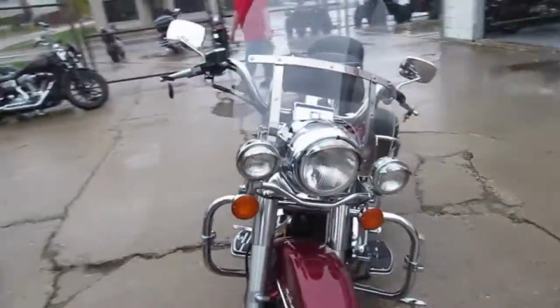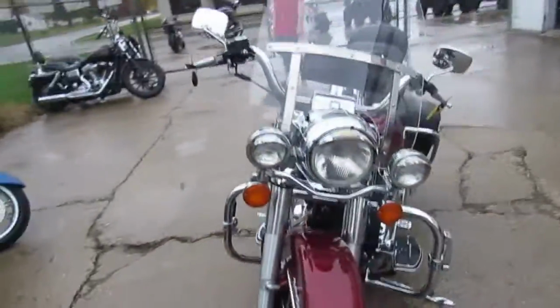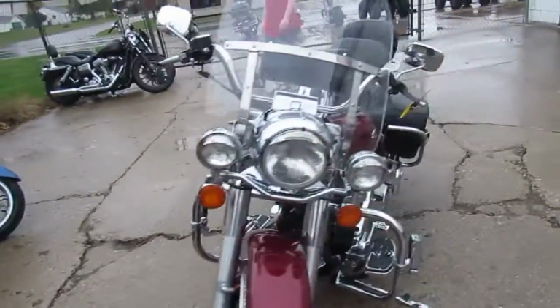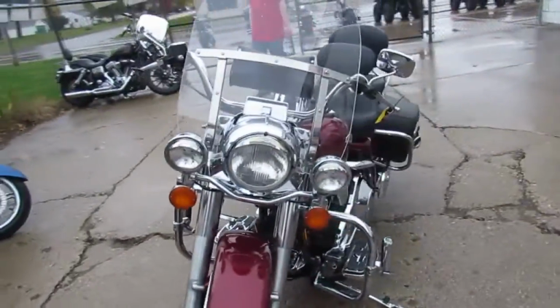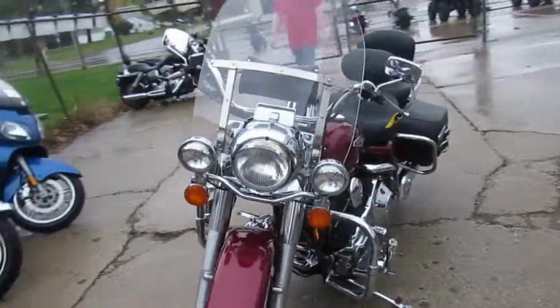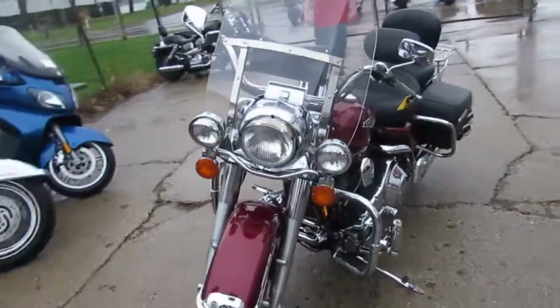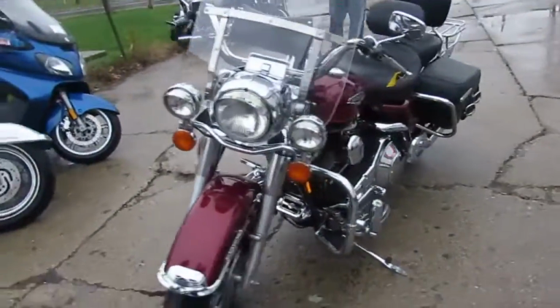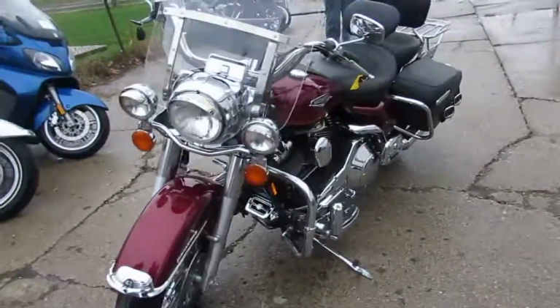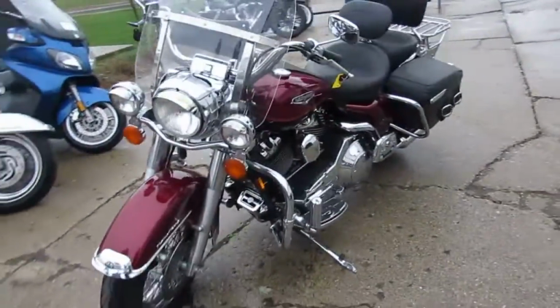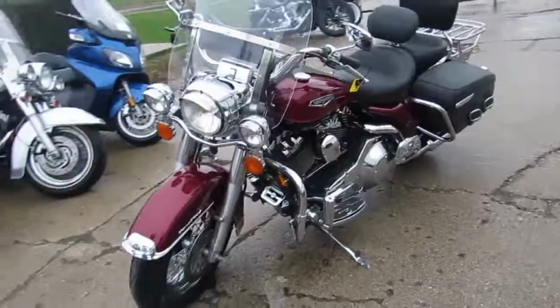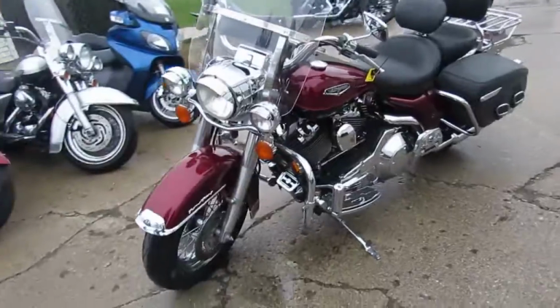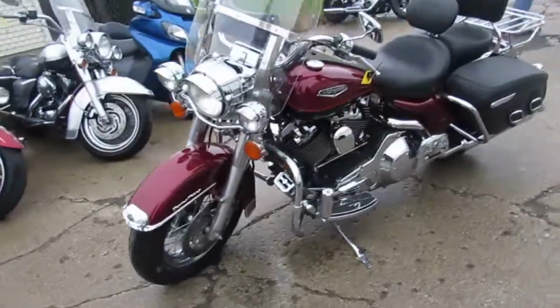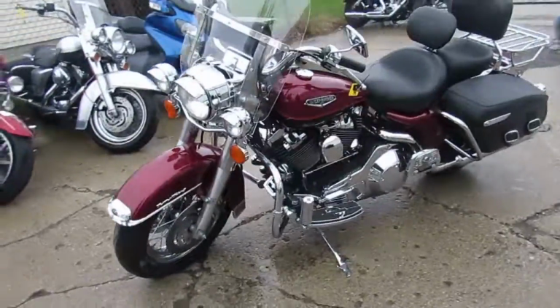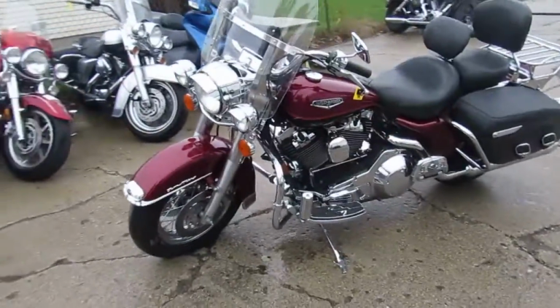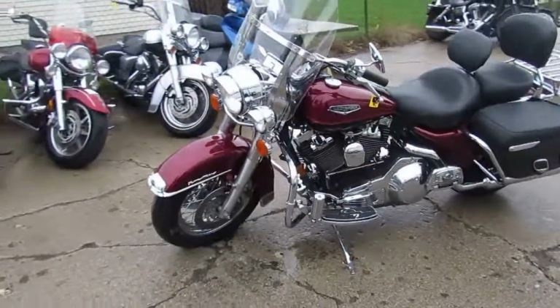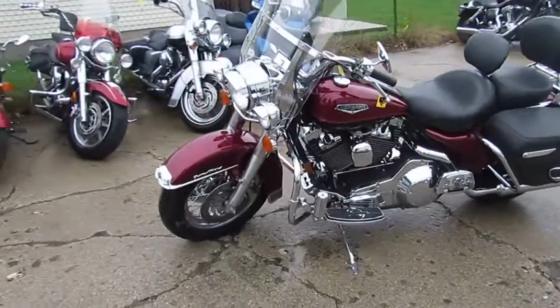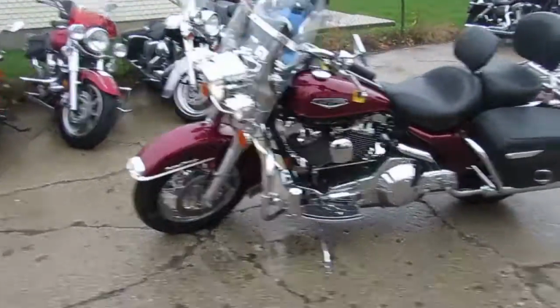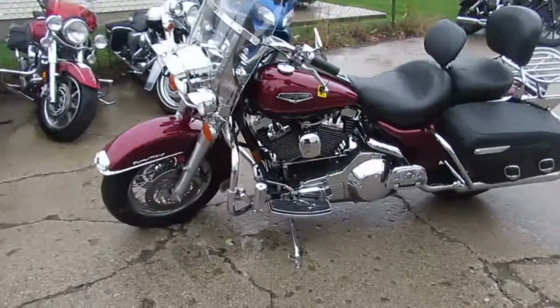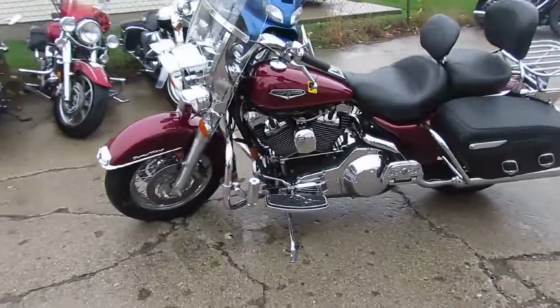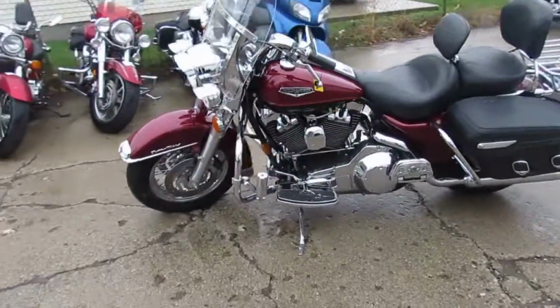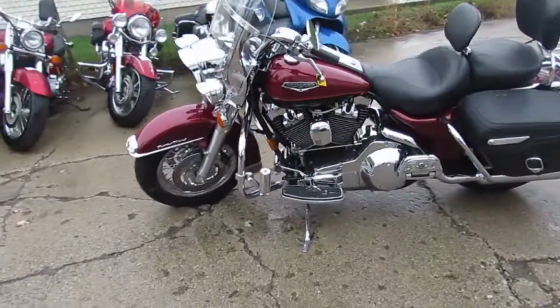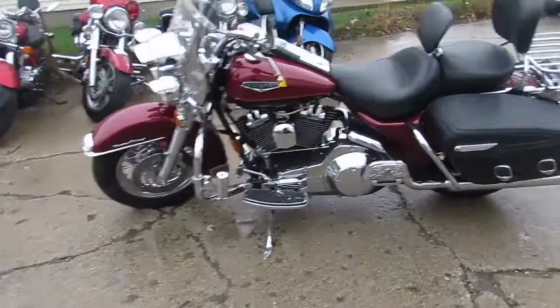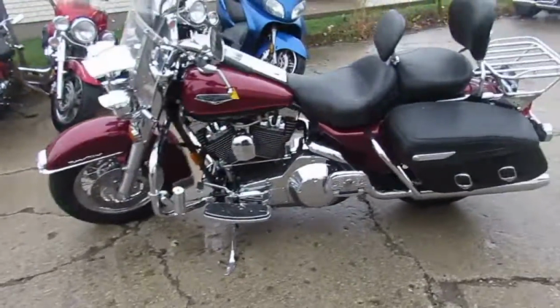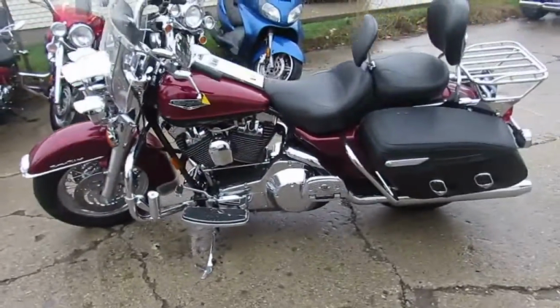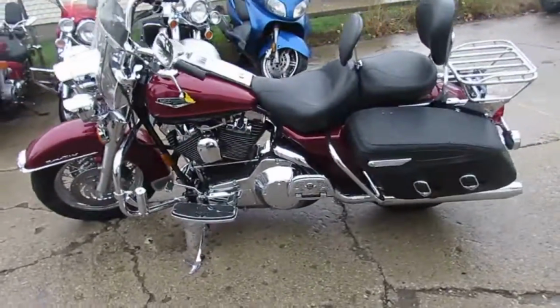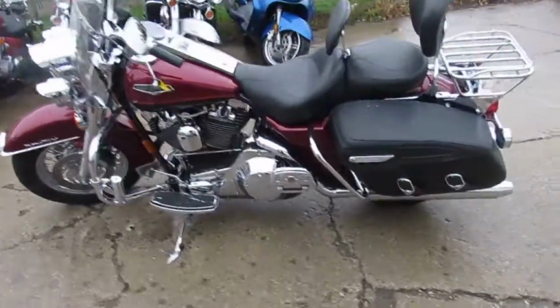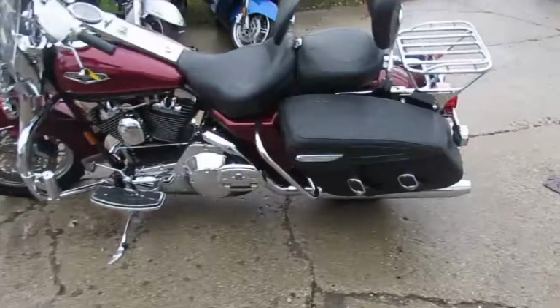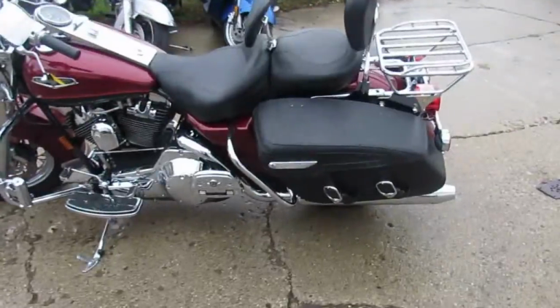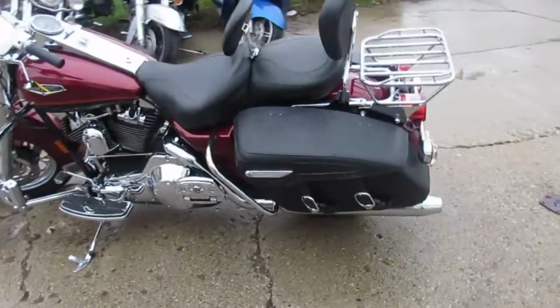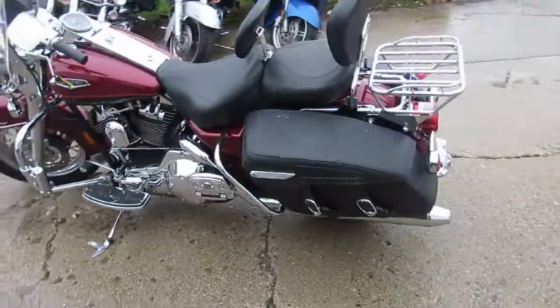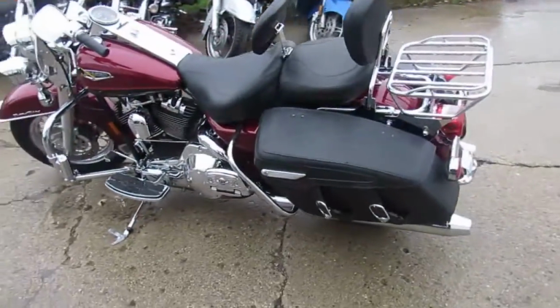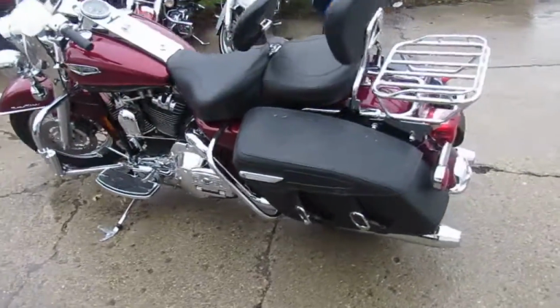It's got quick detach luggage racks, it's got saddlebags, chrome lace wheels — this is one good looking bike, all loaded up. As you guys can see in the video, the chrome shines like new and the paint's in great shape.